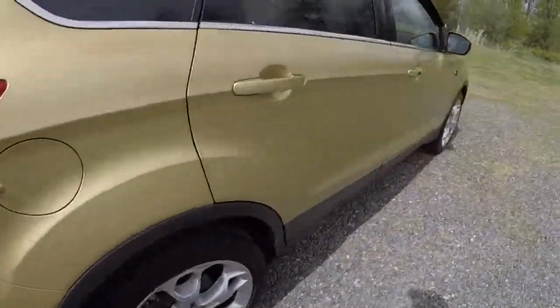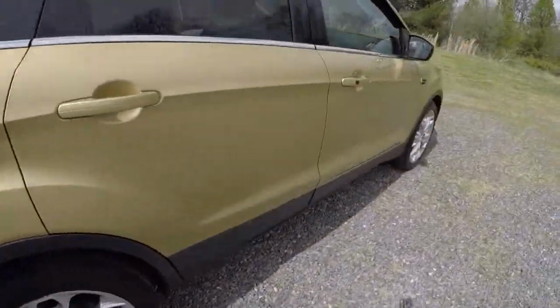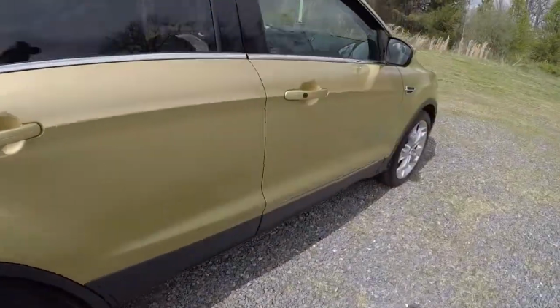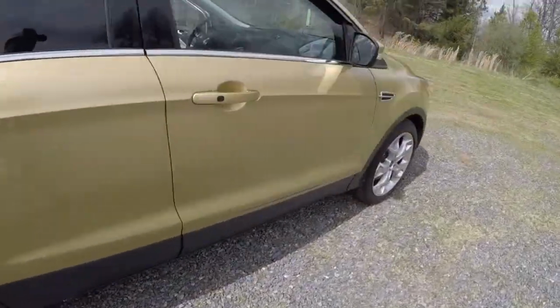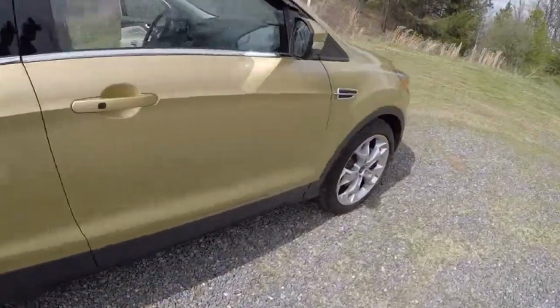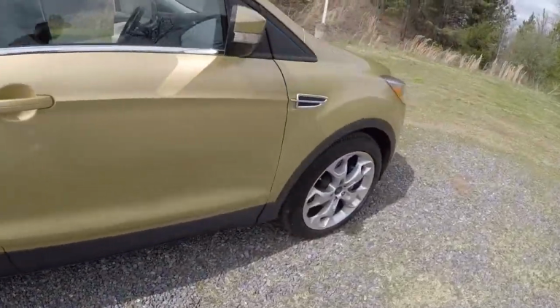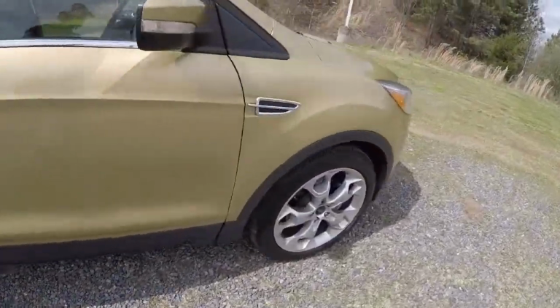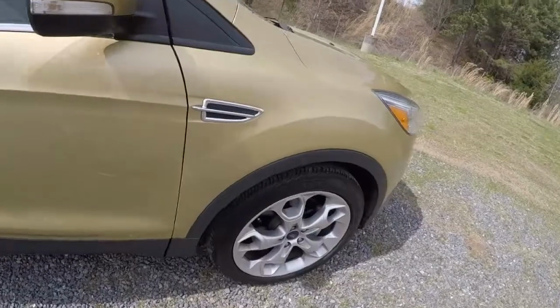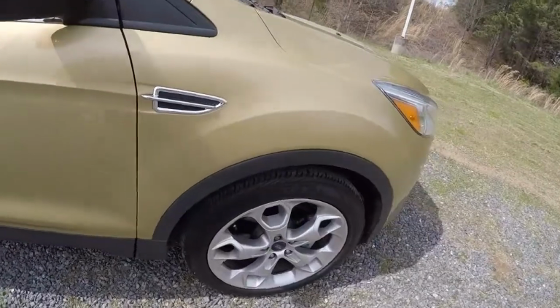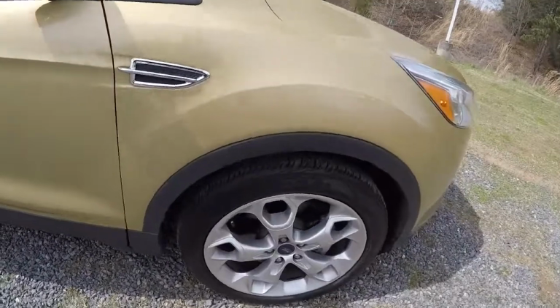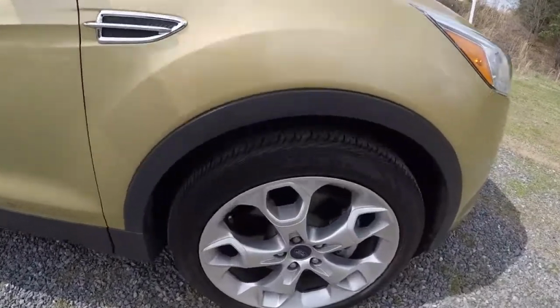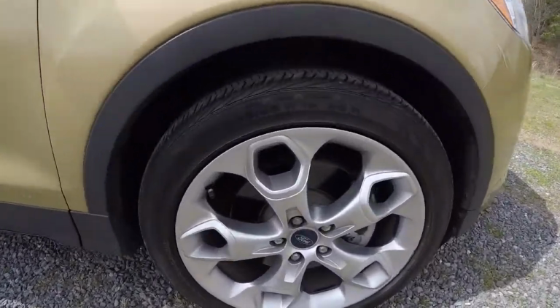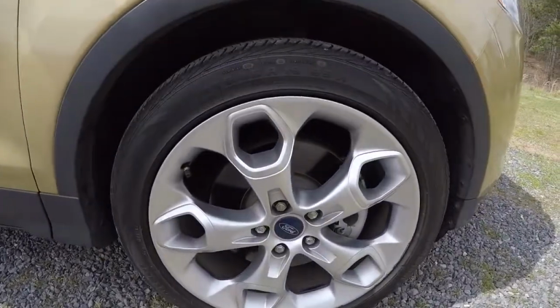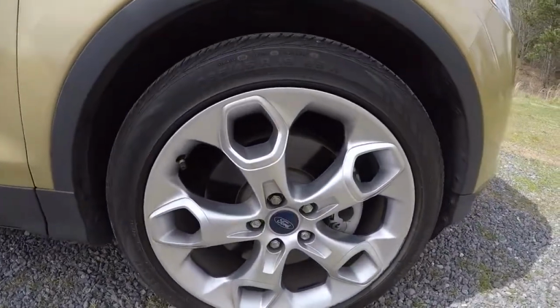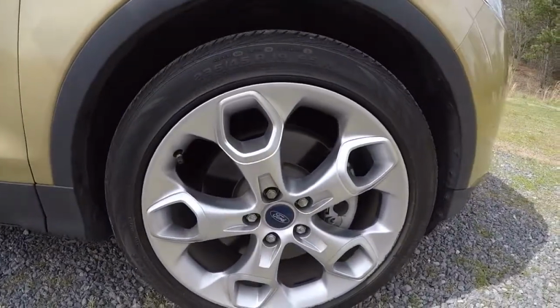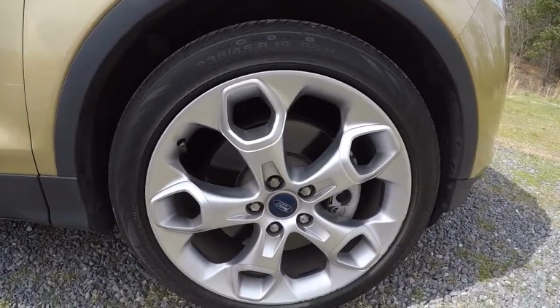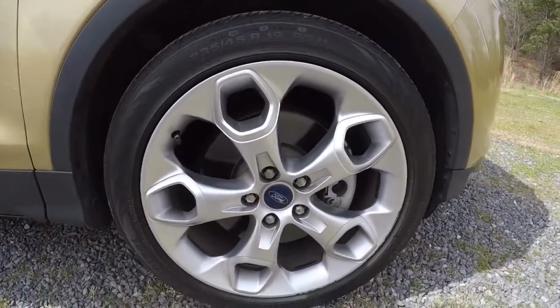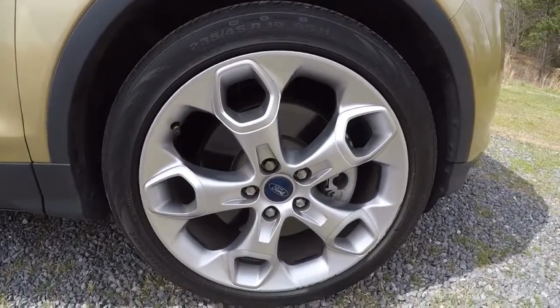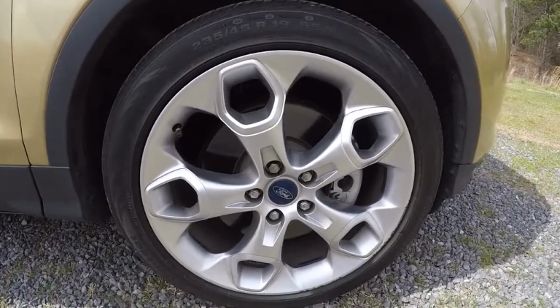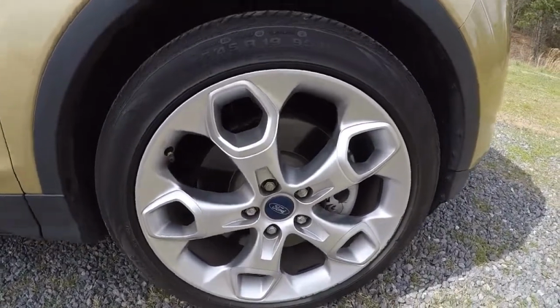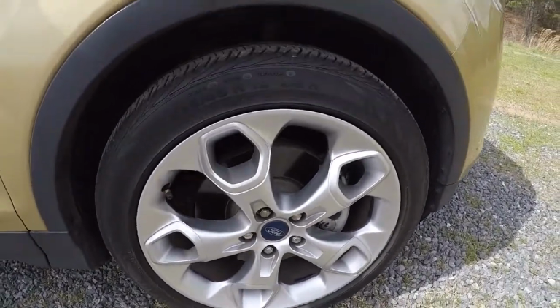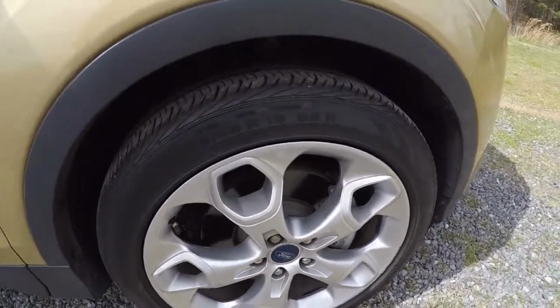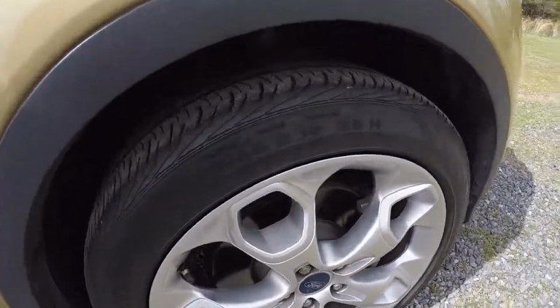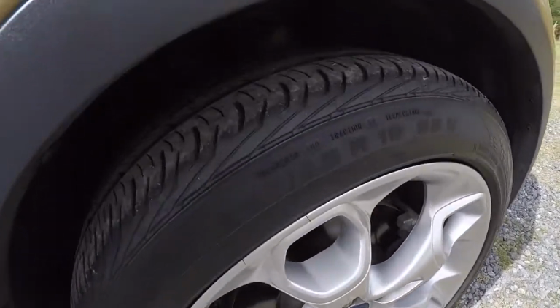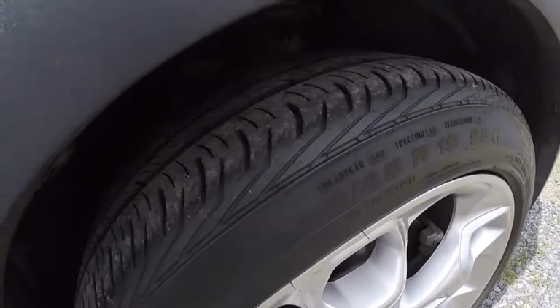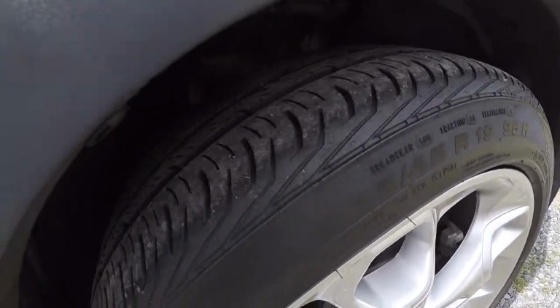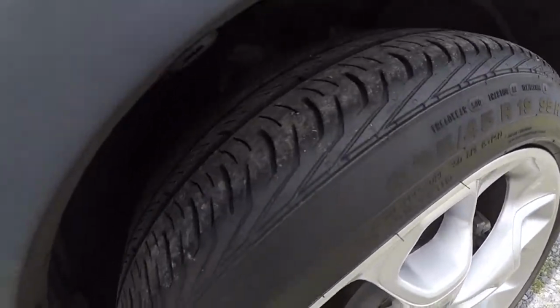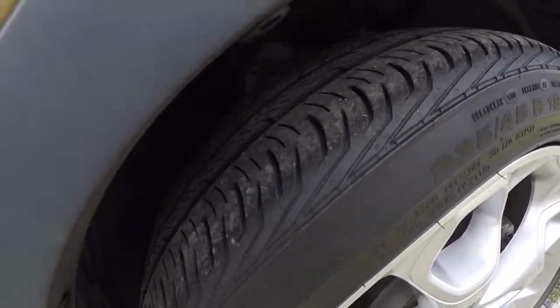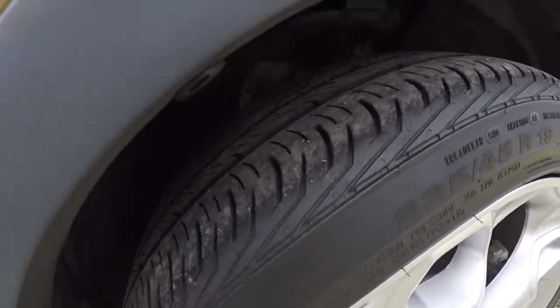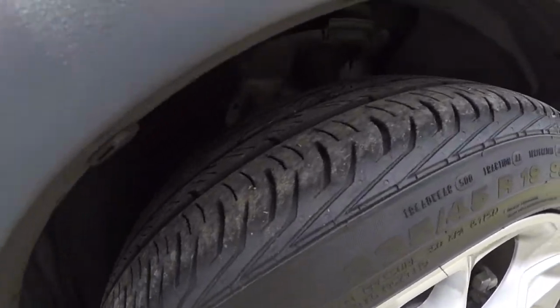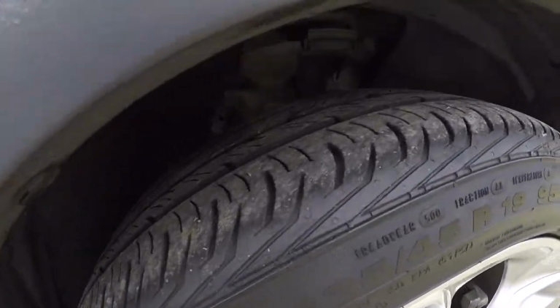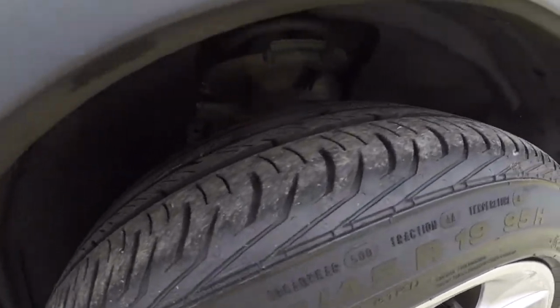Let's check out the wheels and tires — 19-inch alloys. The tires are still in good shape with plenty of tread left.